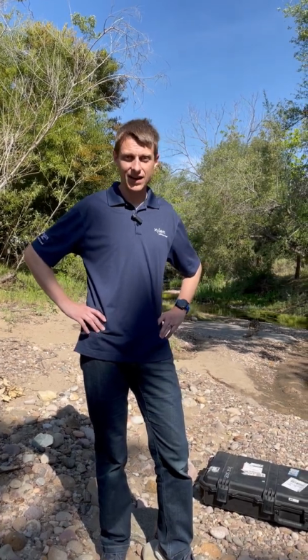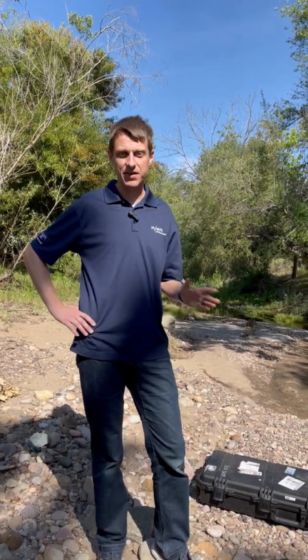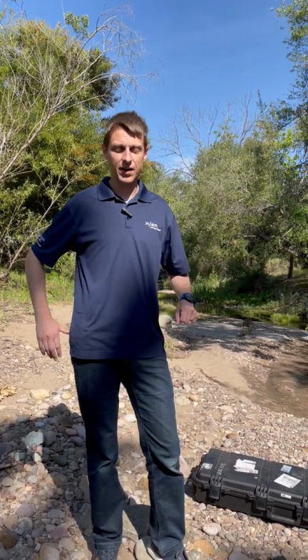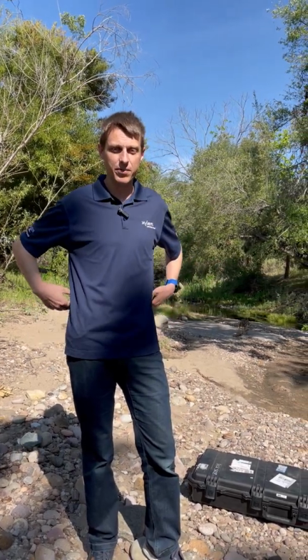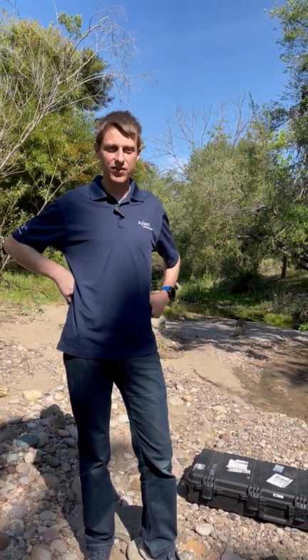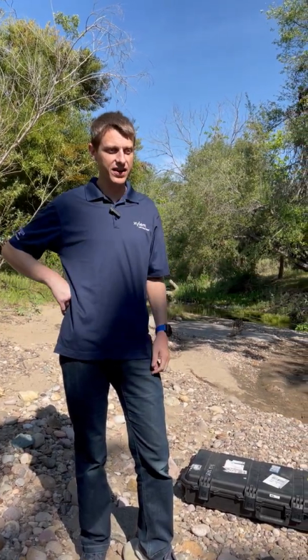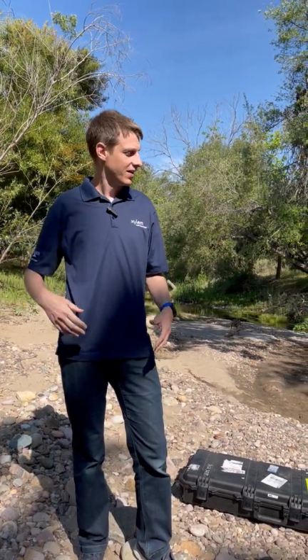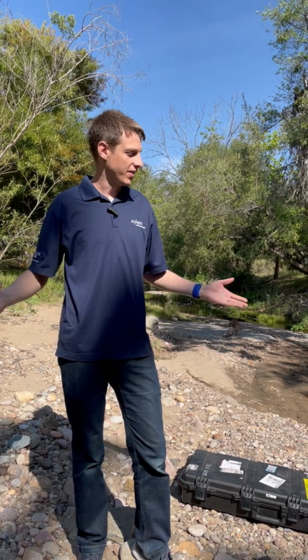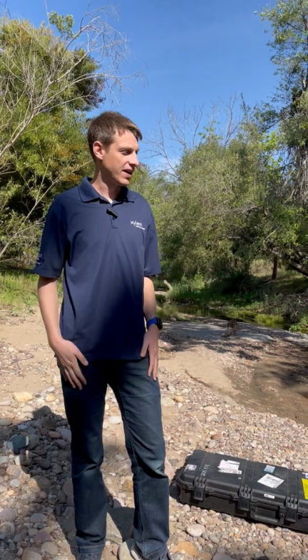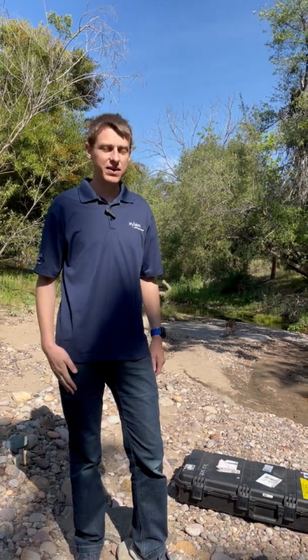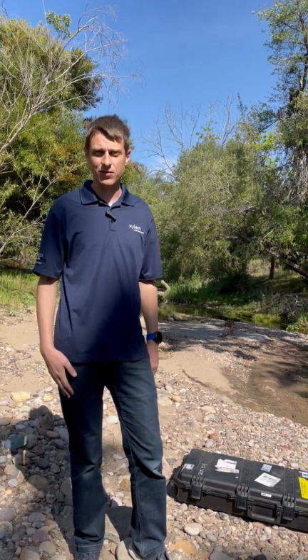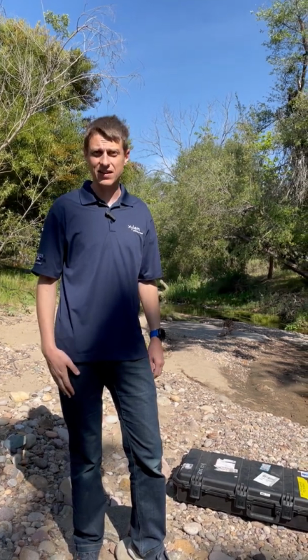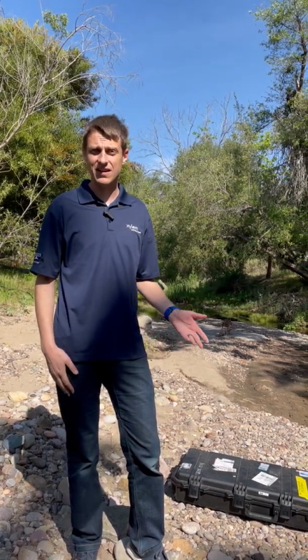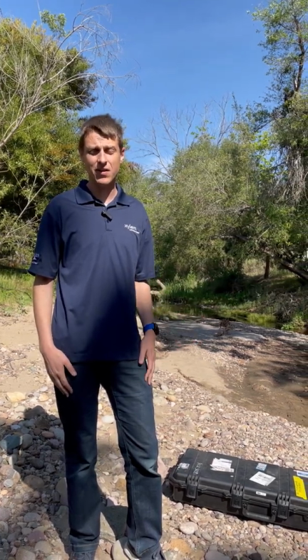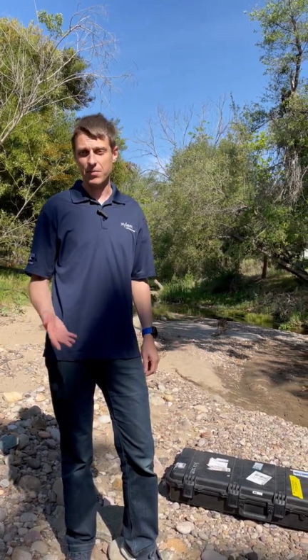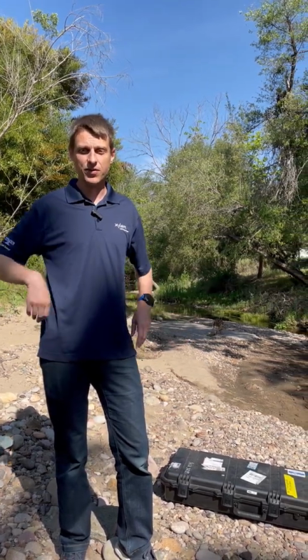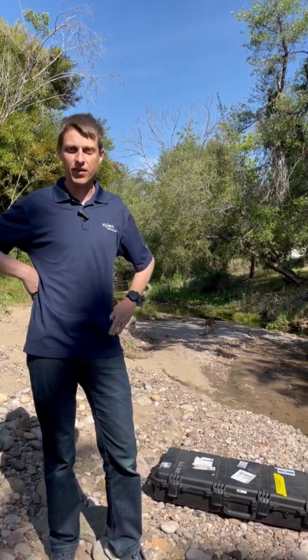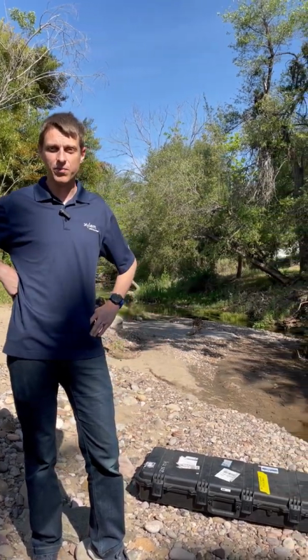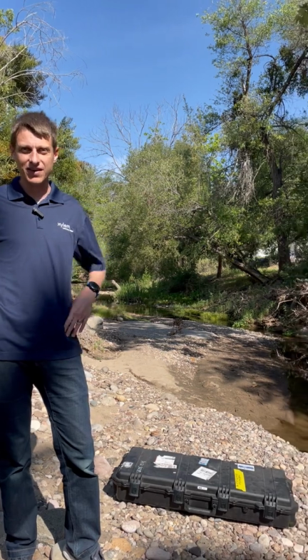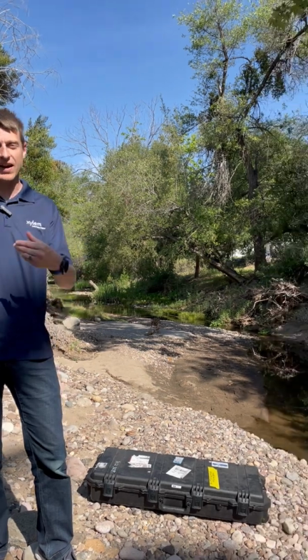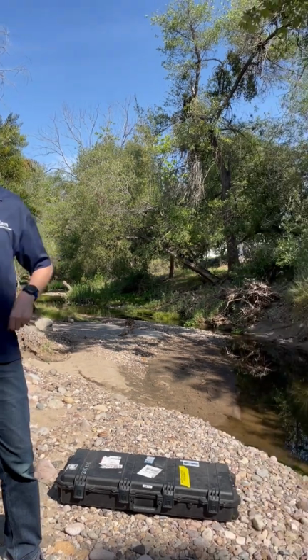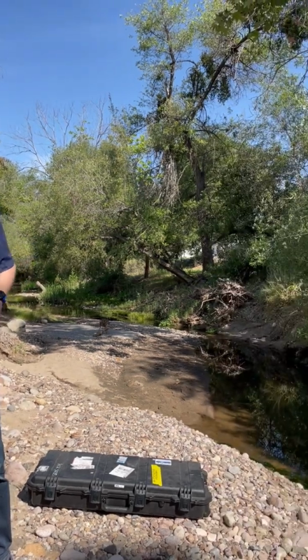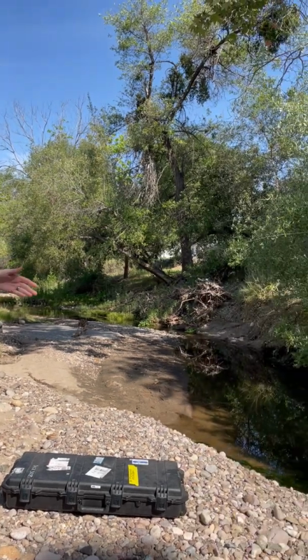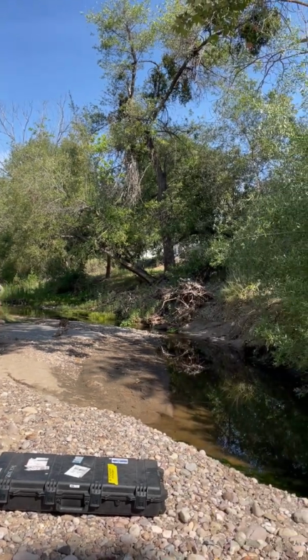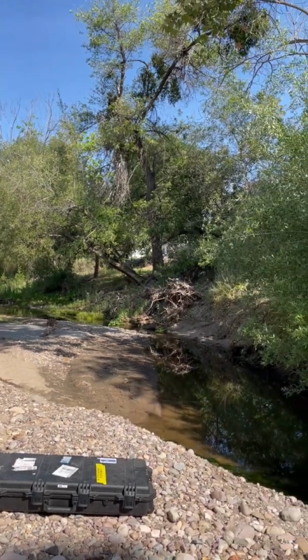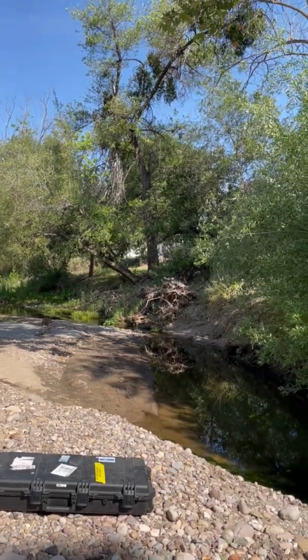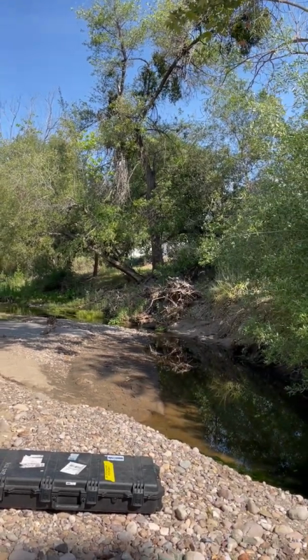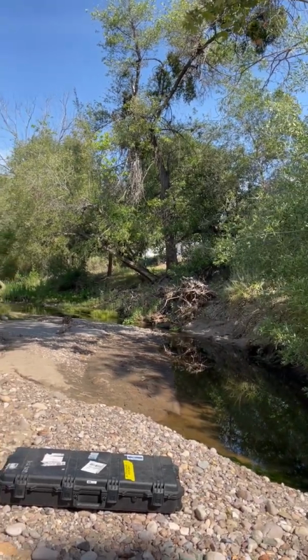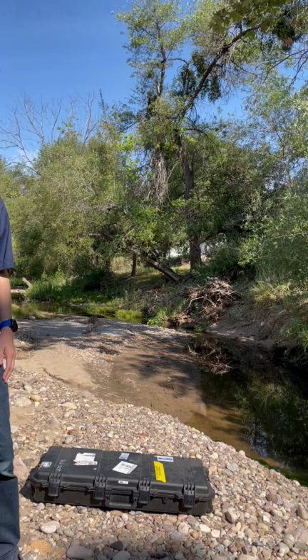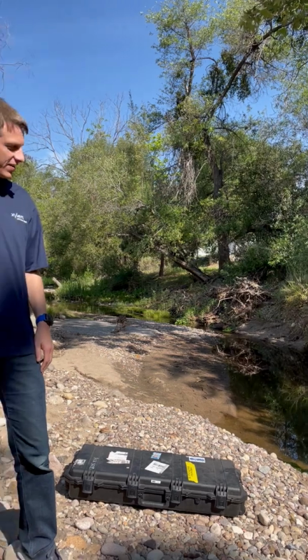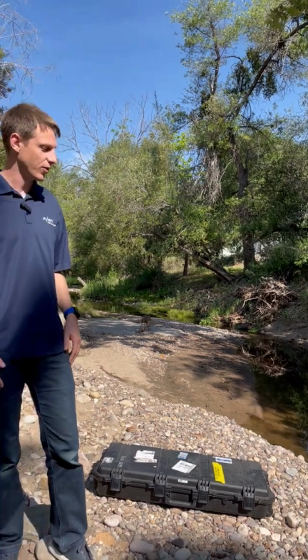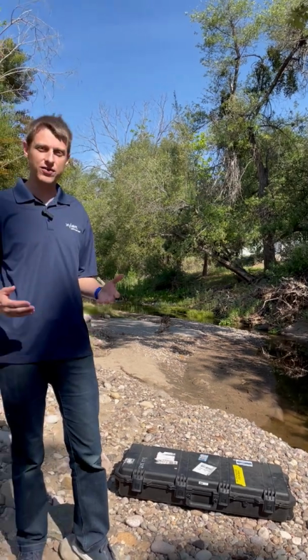Hi, I'm Dan Ritter. I'm a product manager at Sontech. I'm out here today at Penasquitos Creek in San Diego. I'm here with Chris Irossi from marketing — she's behind the camera. Today we're going to talk about one of our most popular products here at Sontech, the Flow Tracker 2.